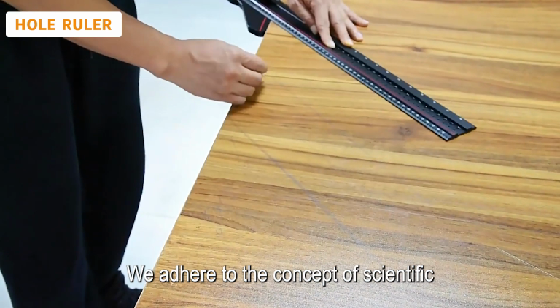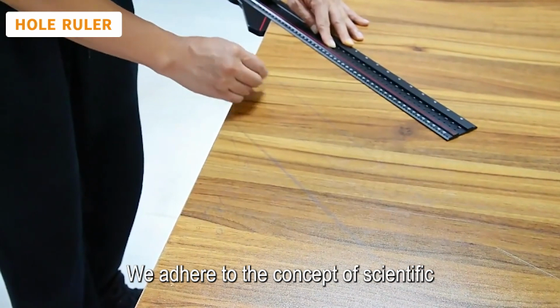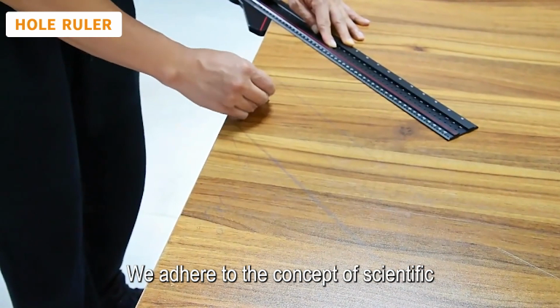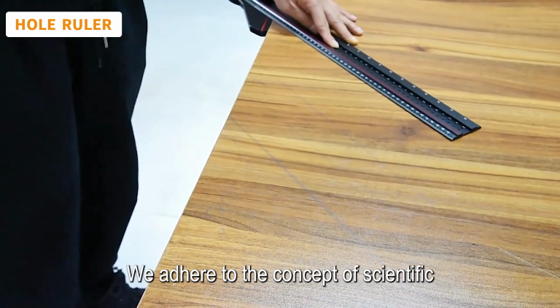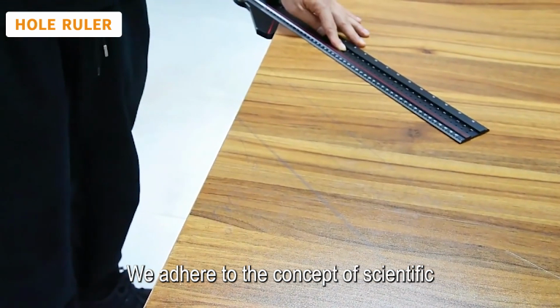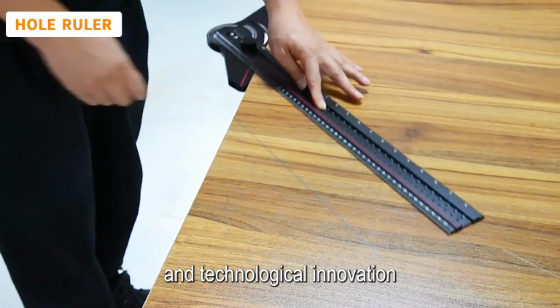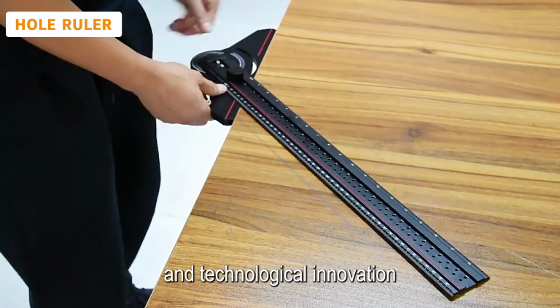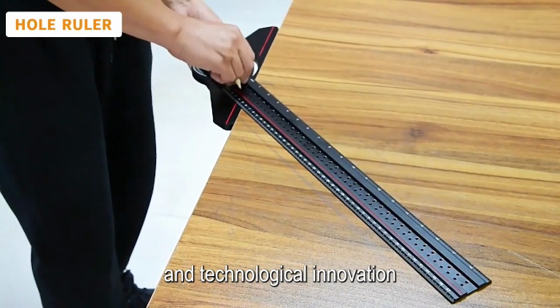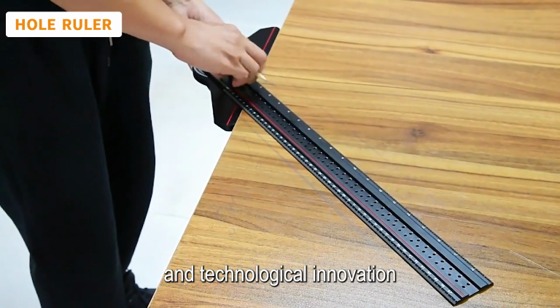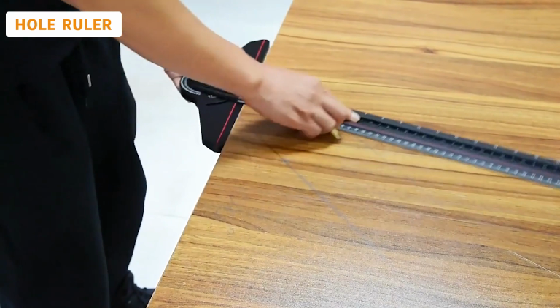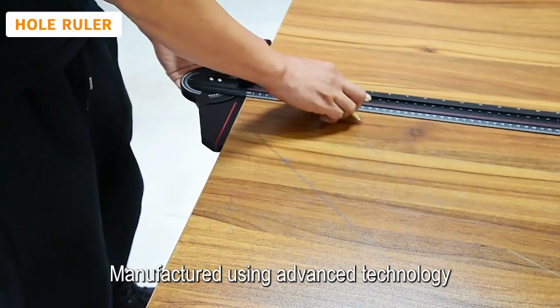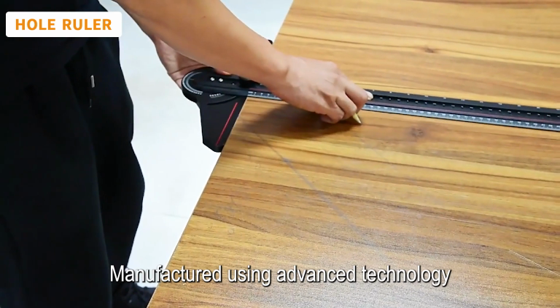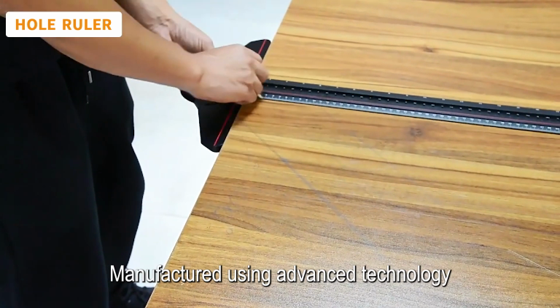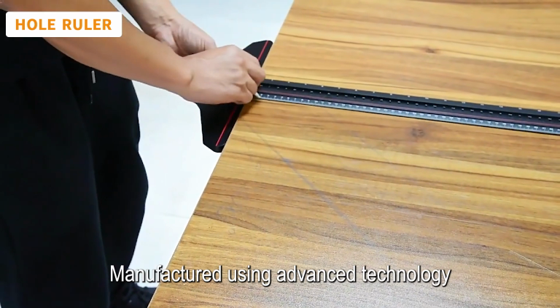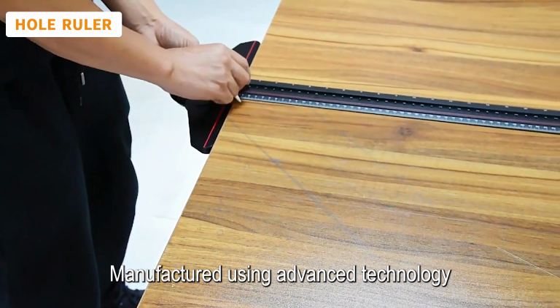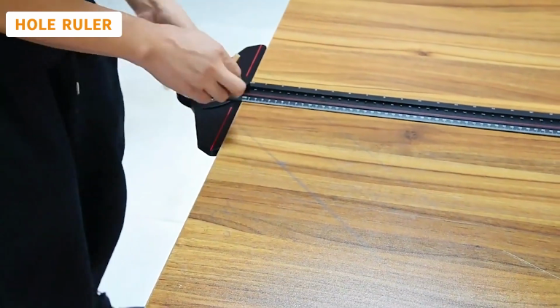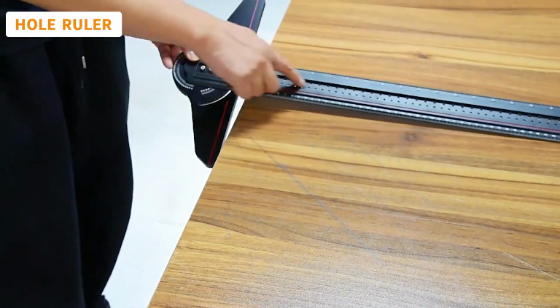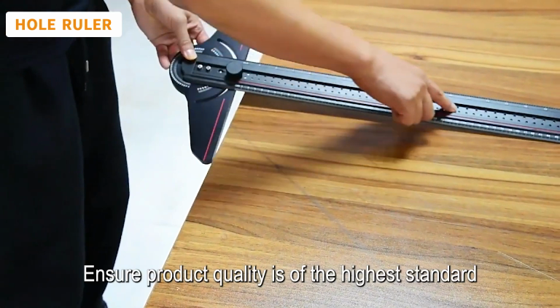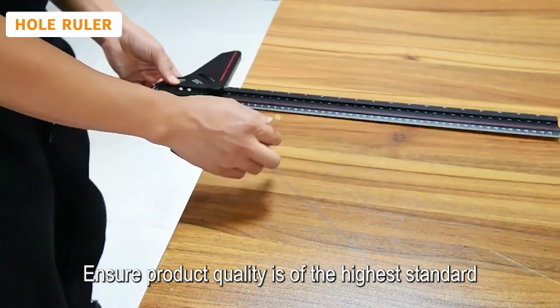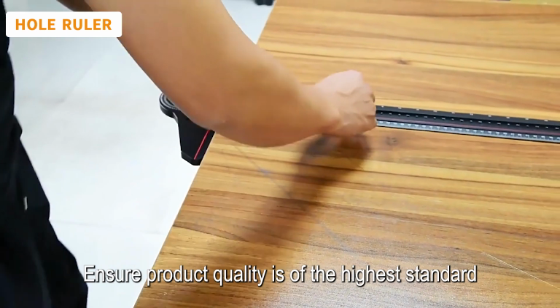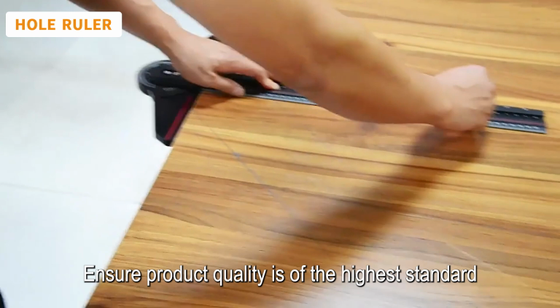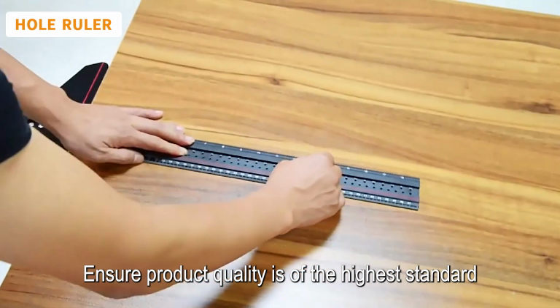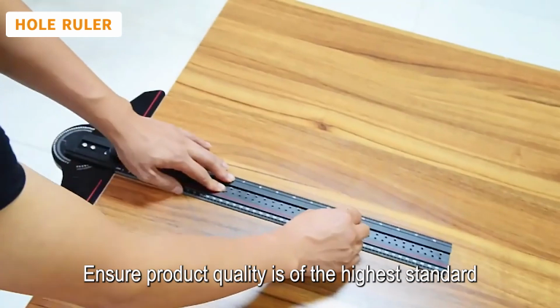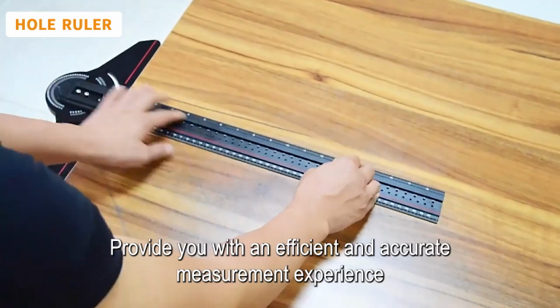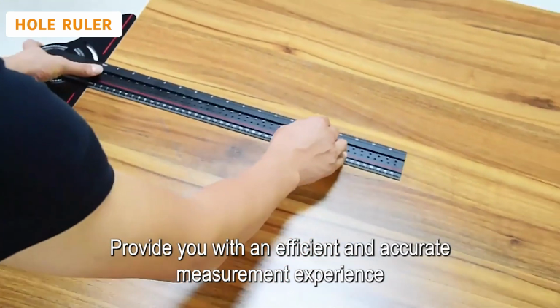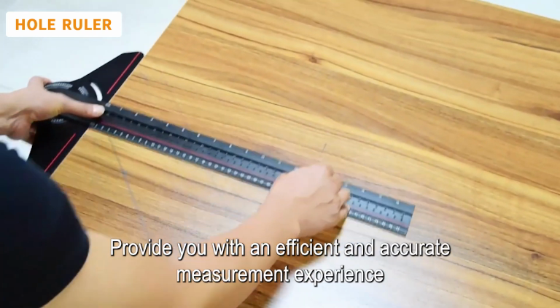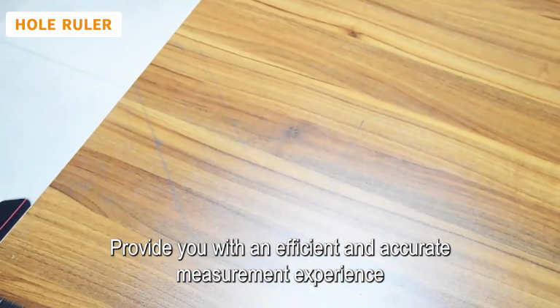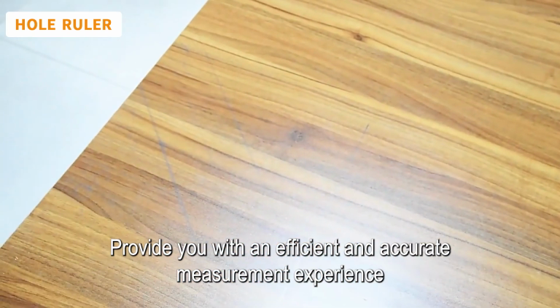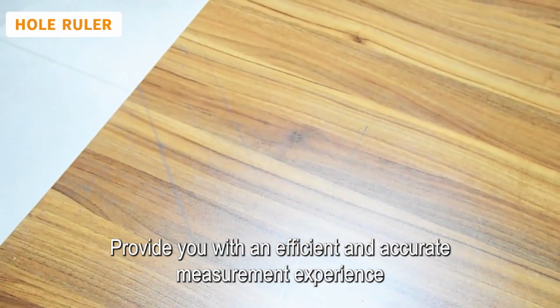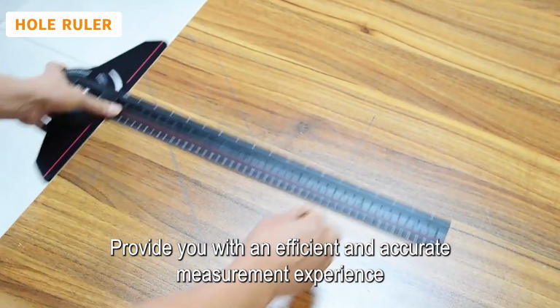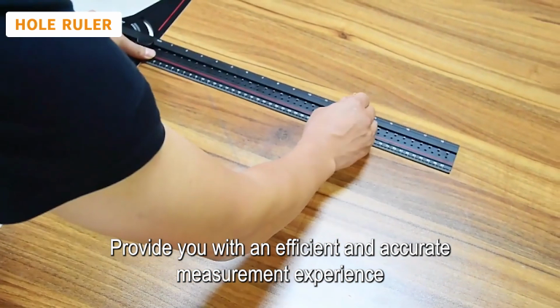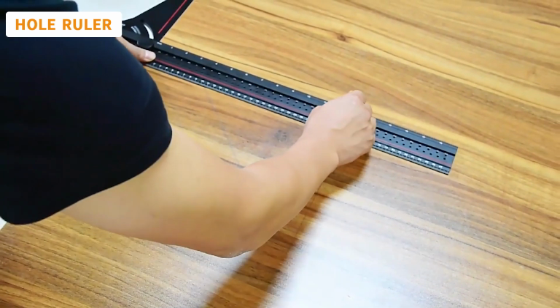We adhere to the concept of scientific and technological innovation. Manufactured using advanced technology, we ensure product quality is of the highest standard, providing you with an efficient and accurate measurement experience.